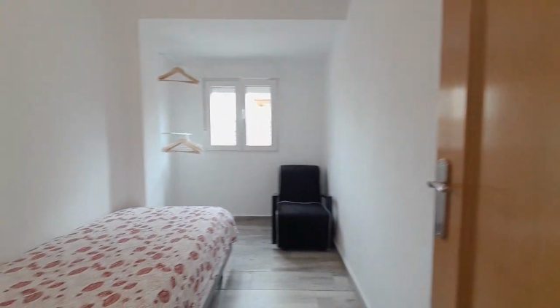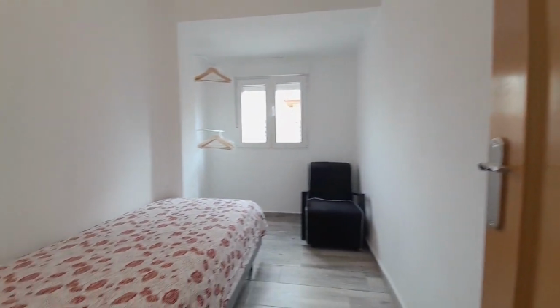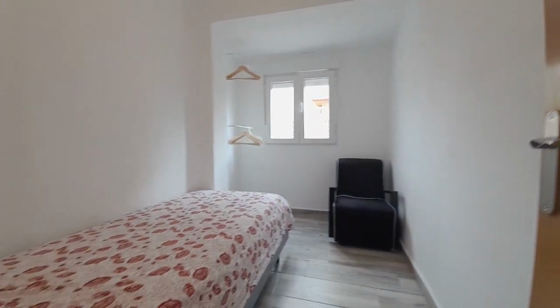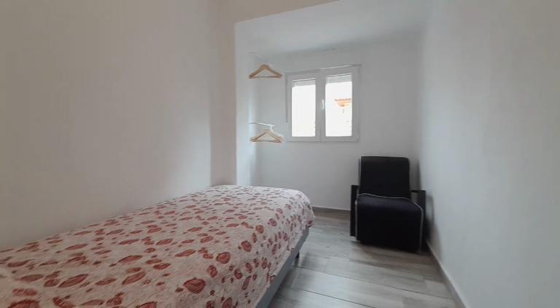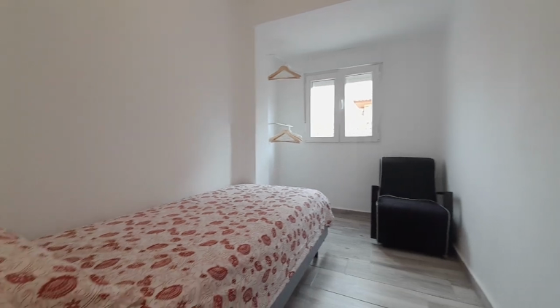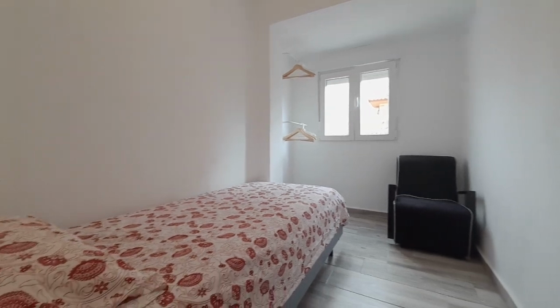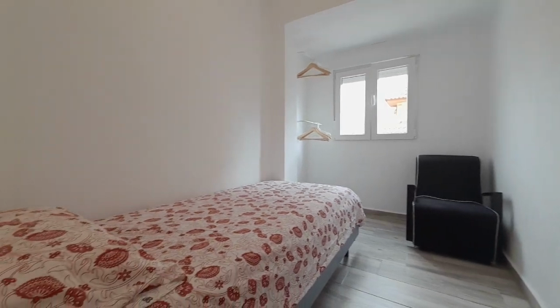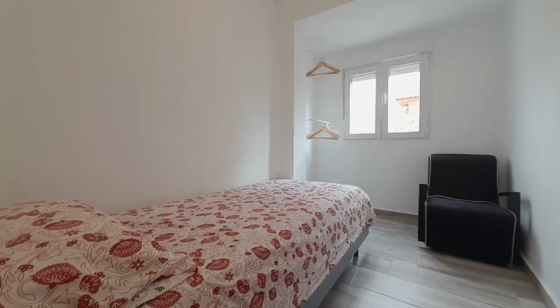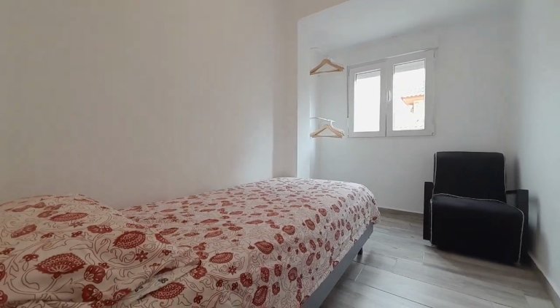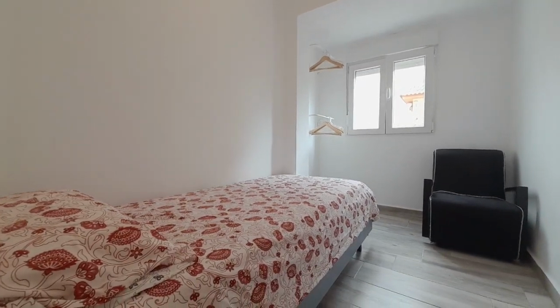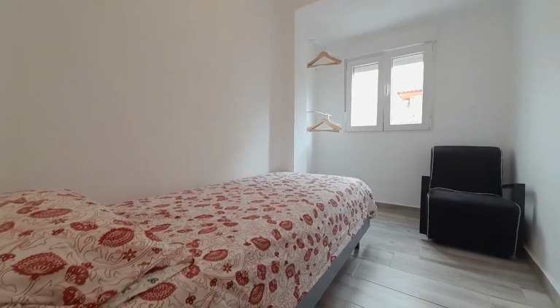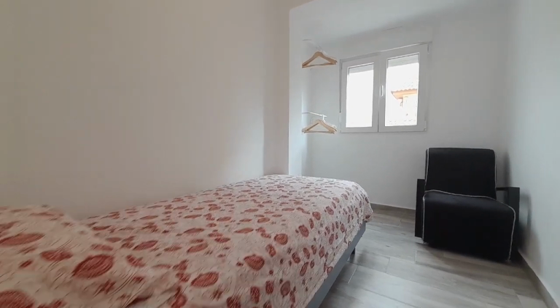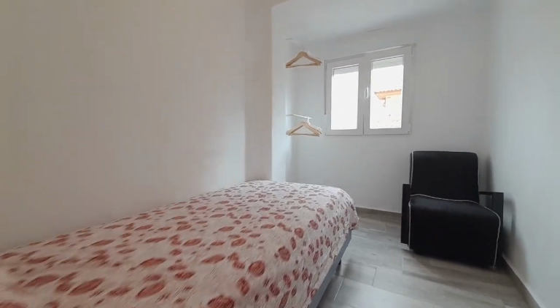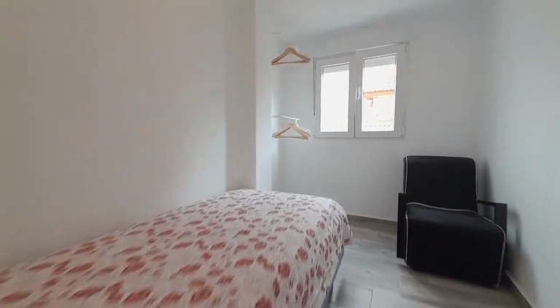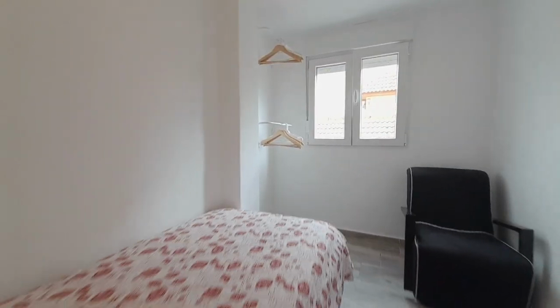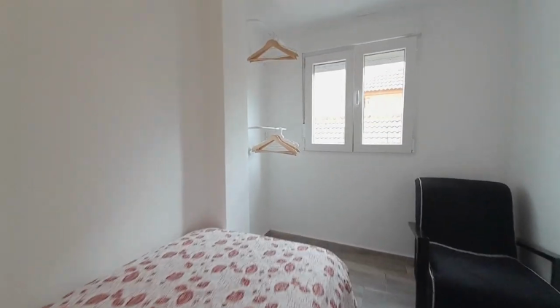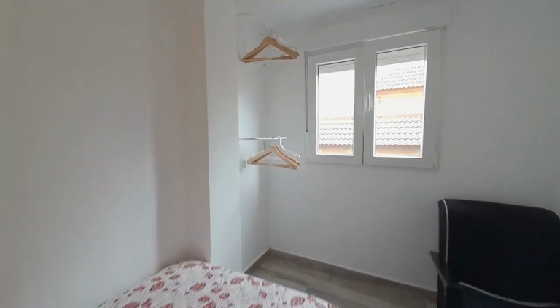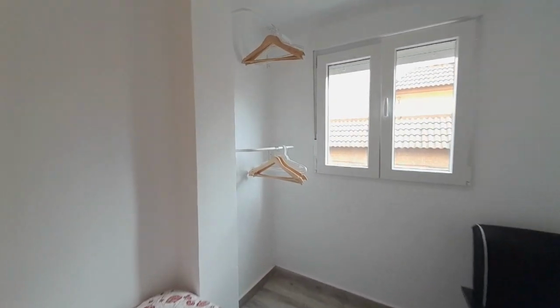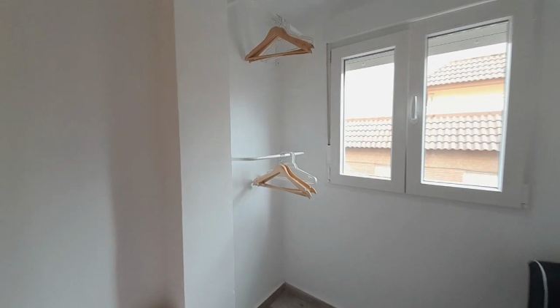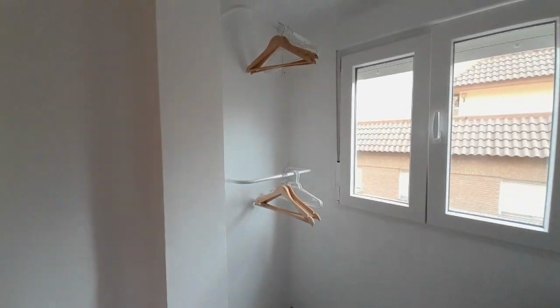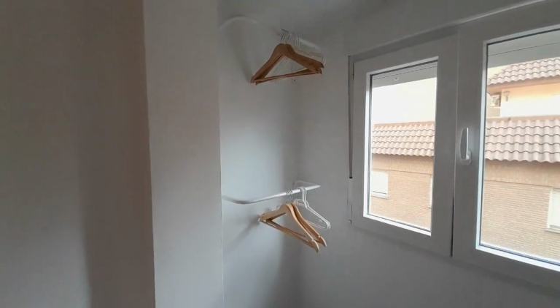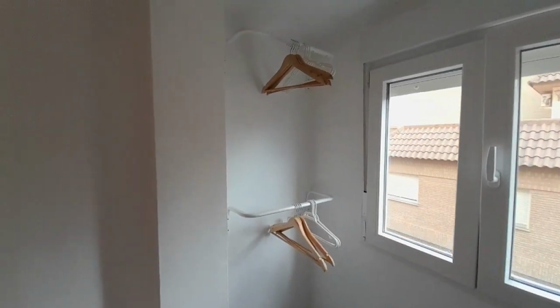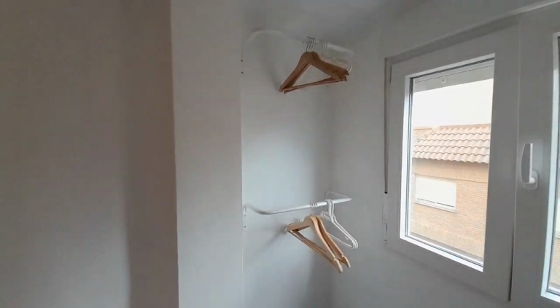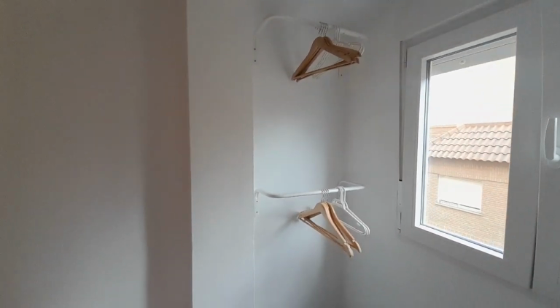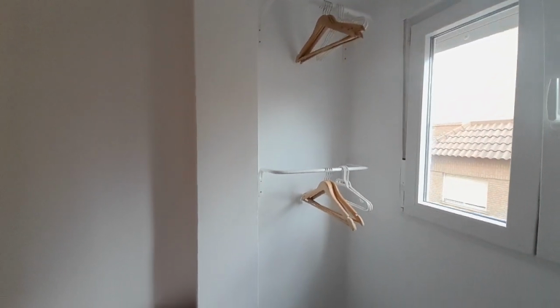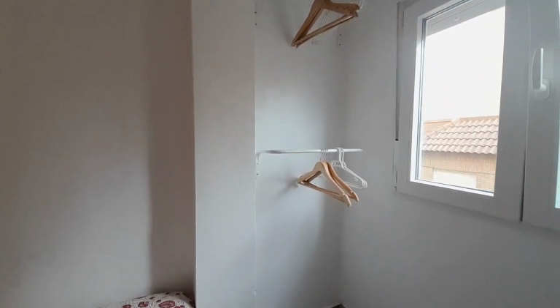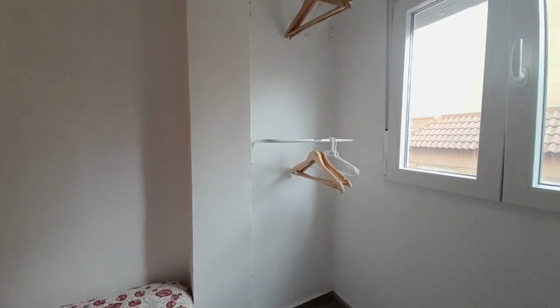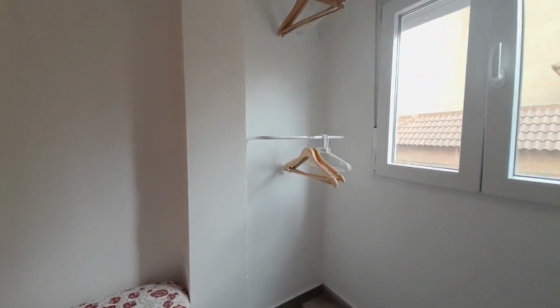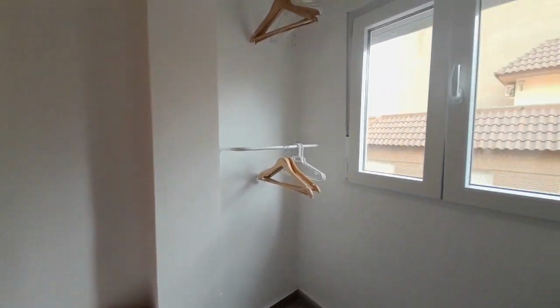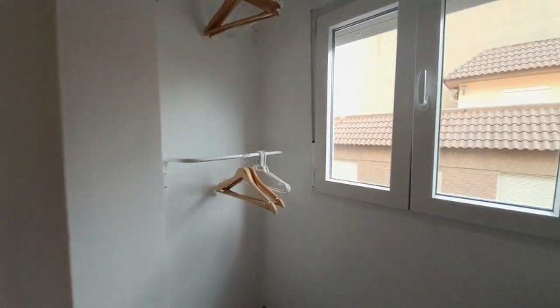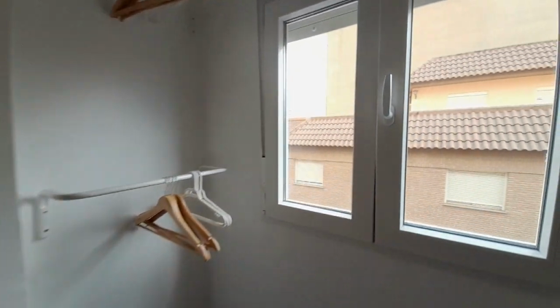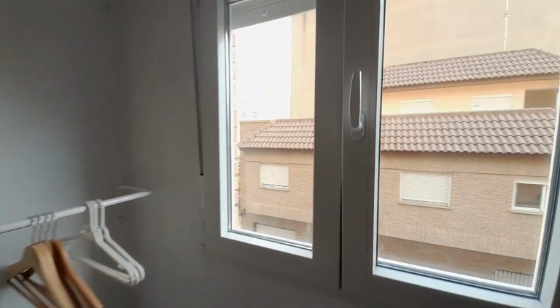The first room has a single bed and a closet. You can see the street.